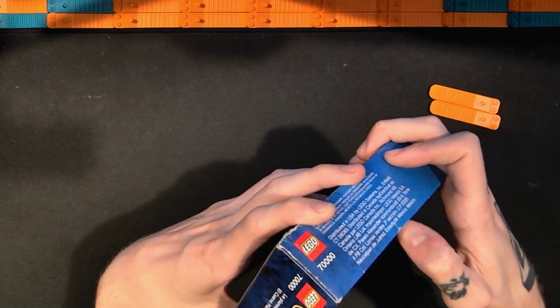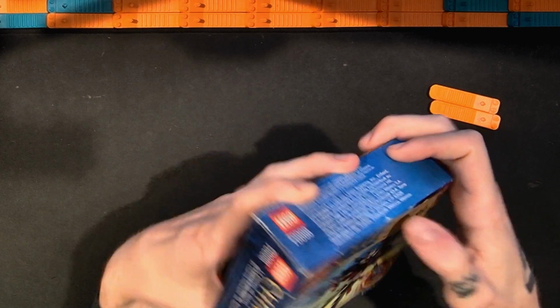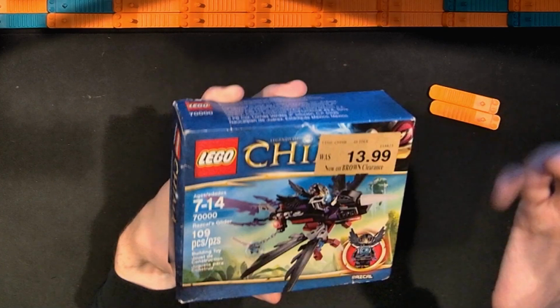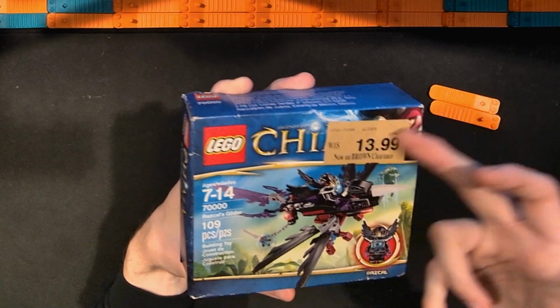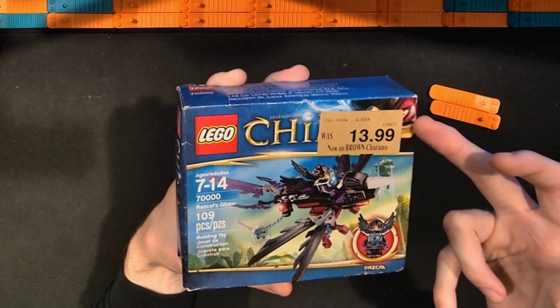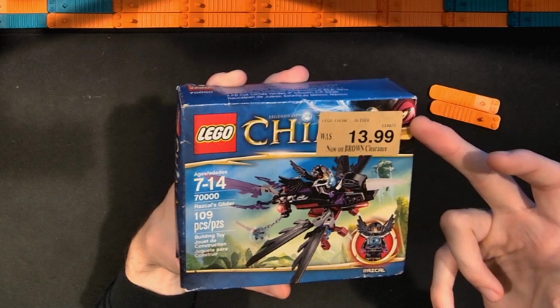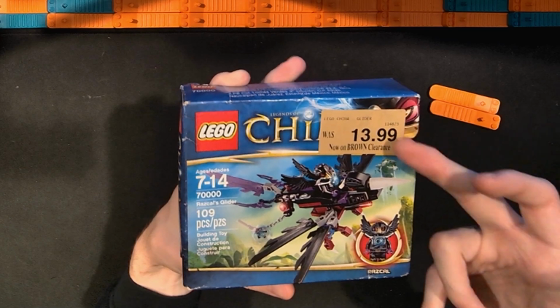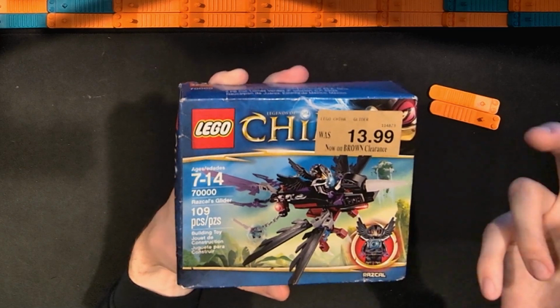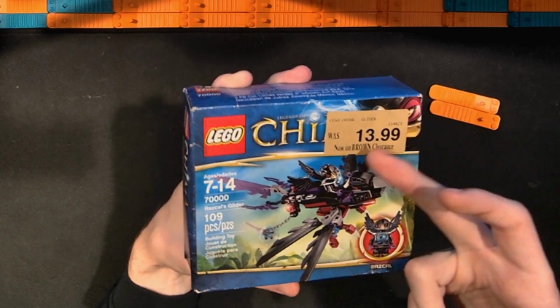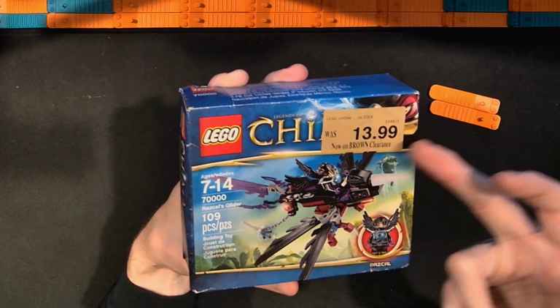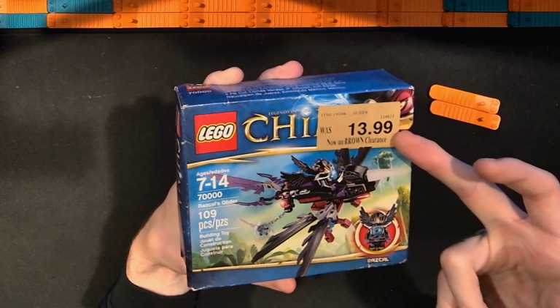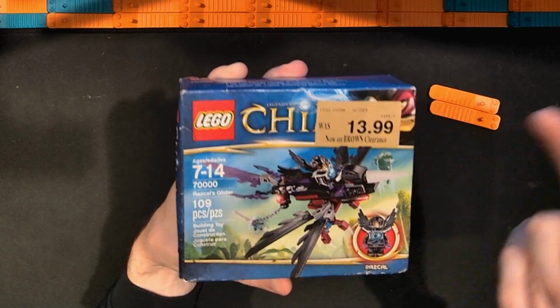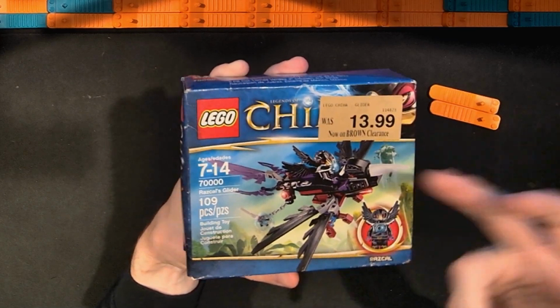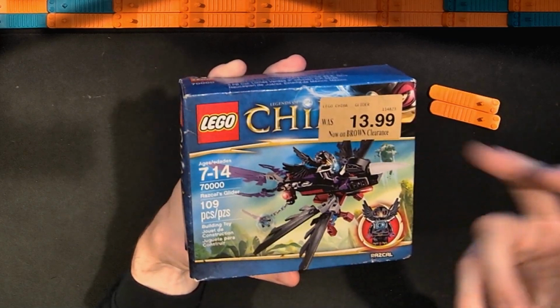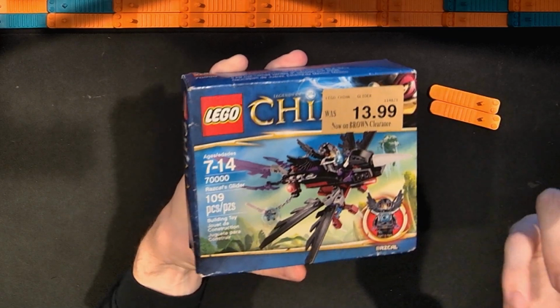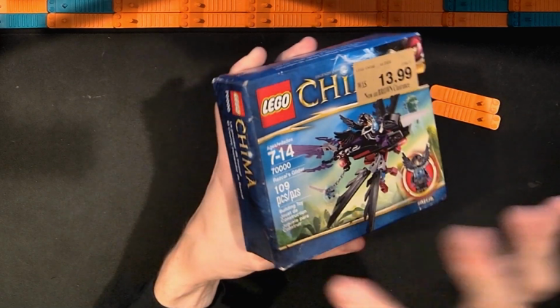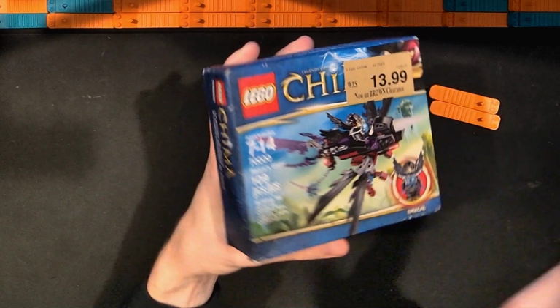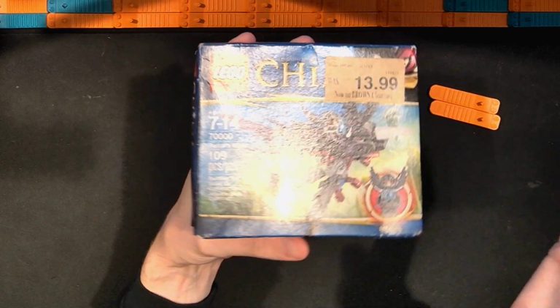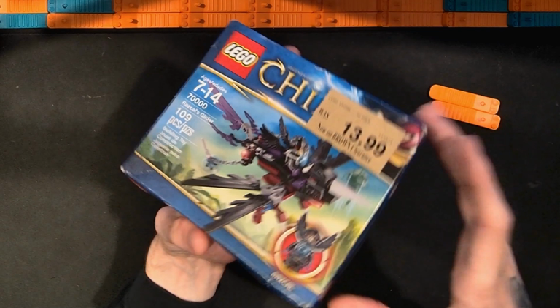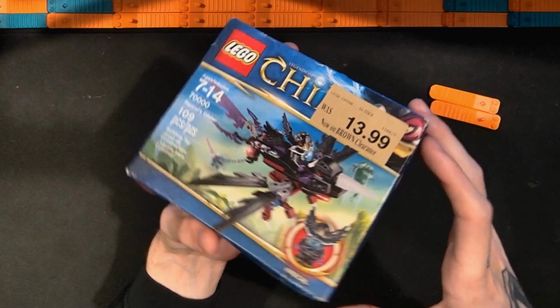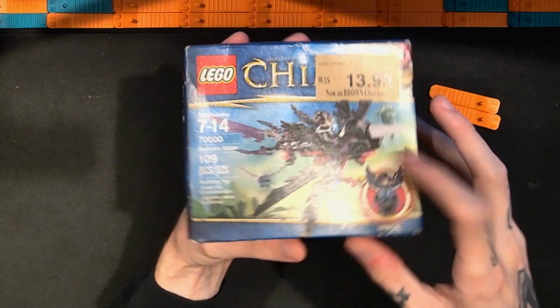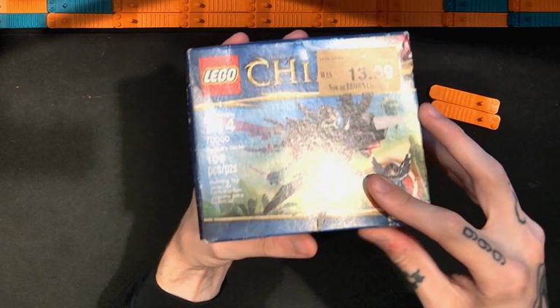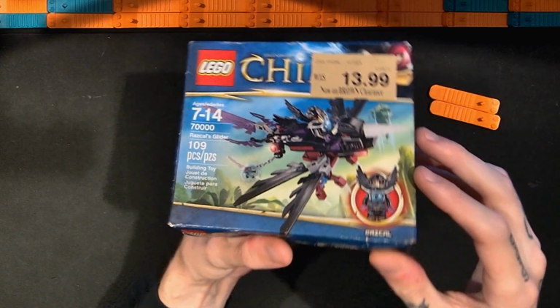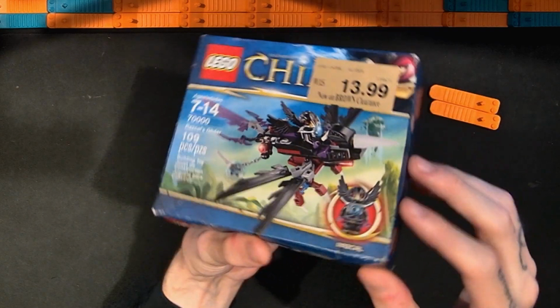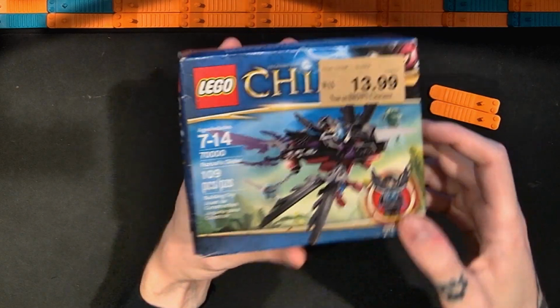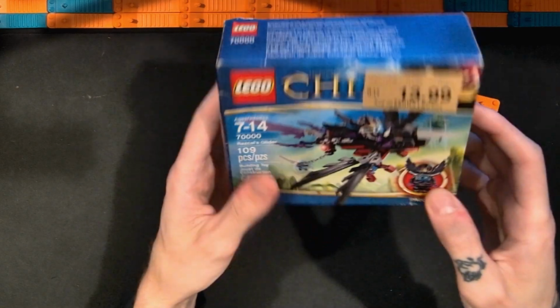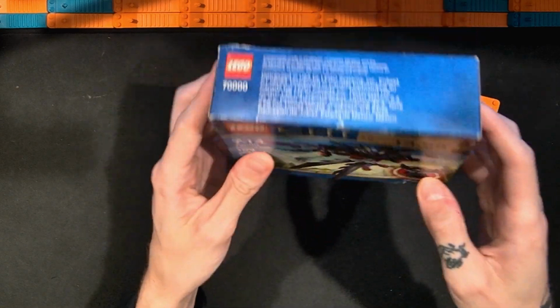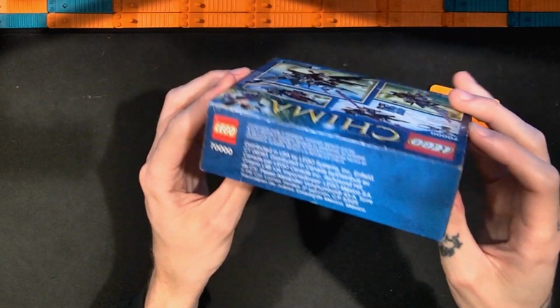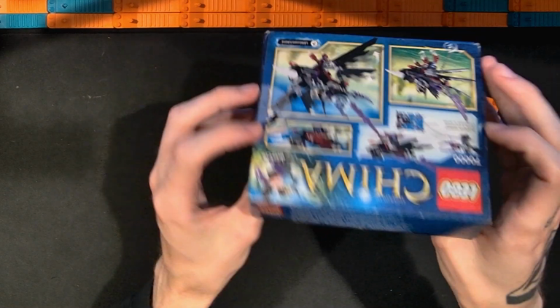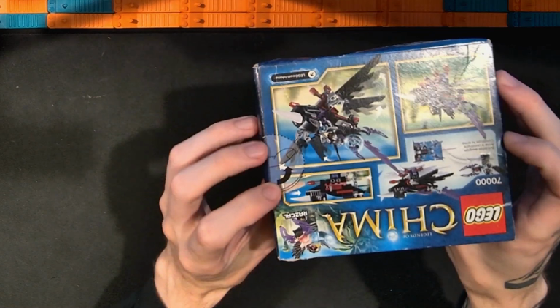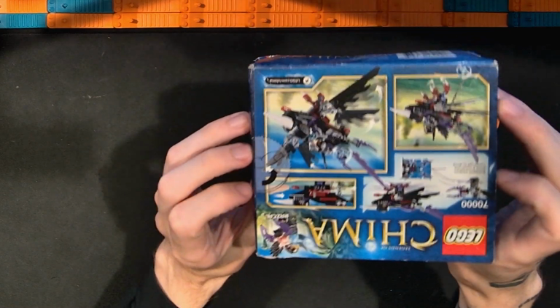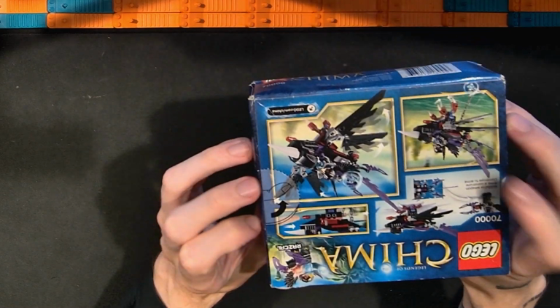It says it was $14 or $13.99, now on clearance. I don't know what that means. The box is a little bit crushed at some points but as far as I know this is sealed.